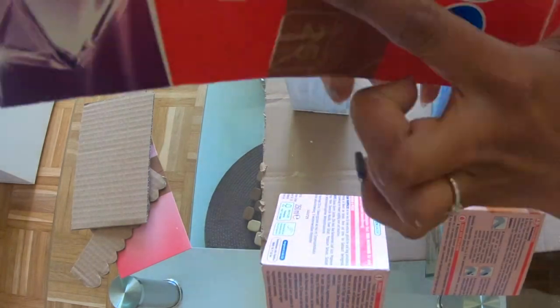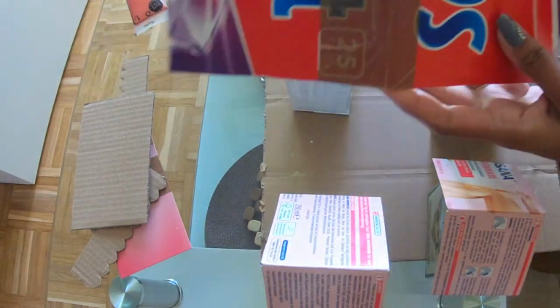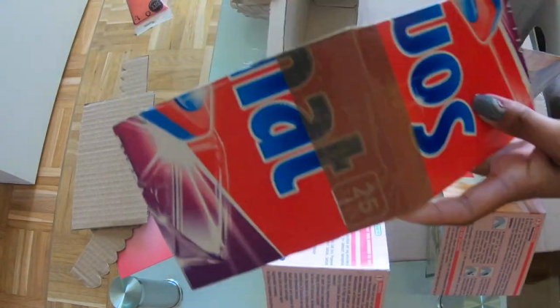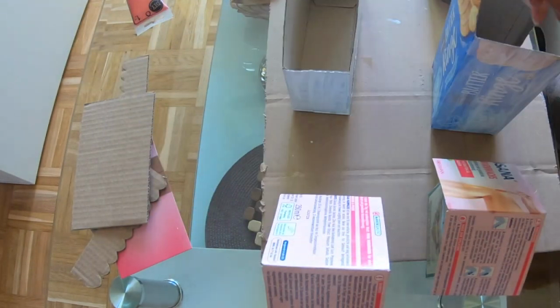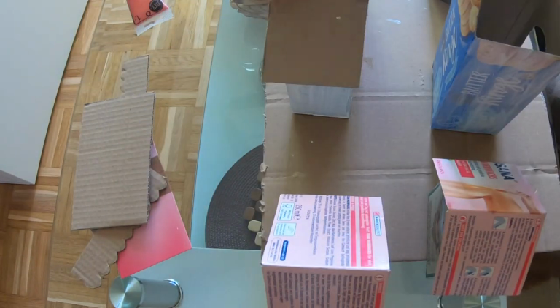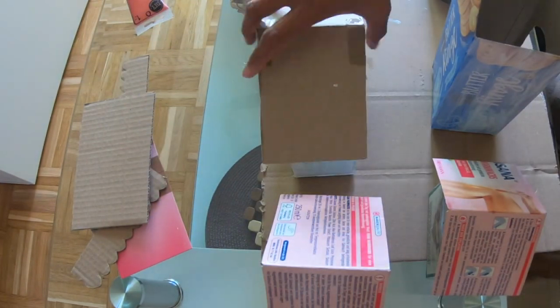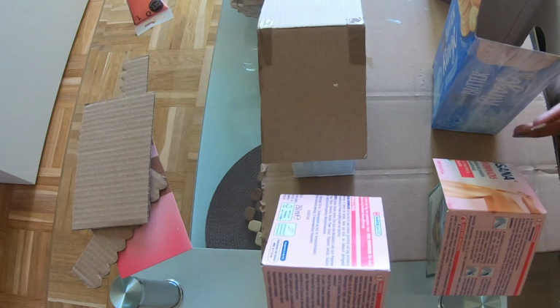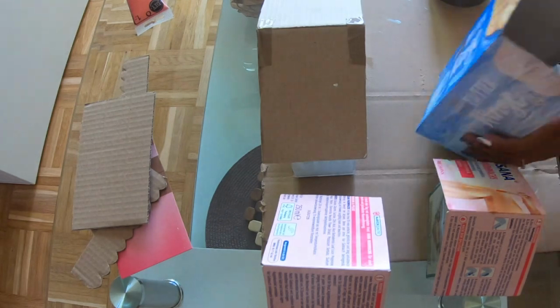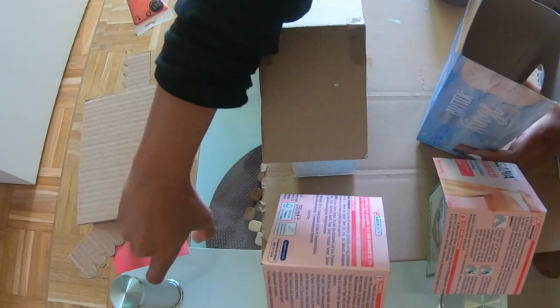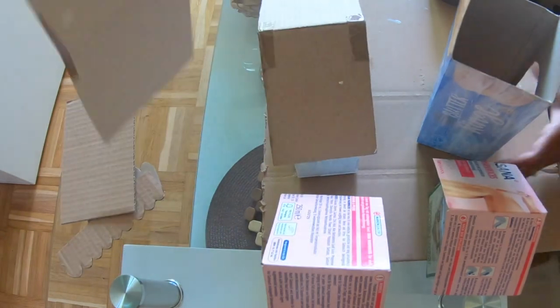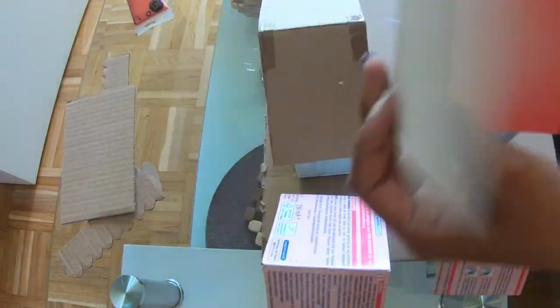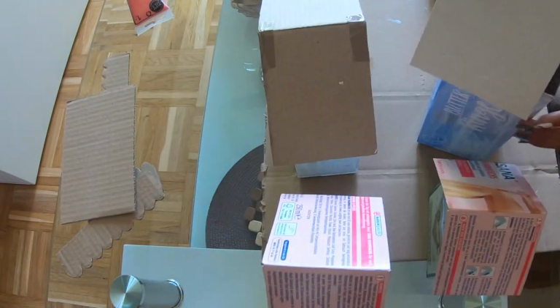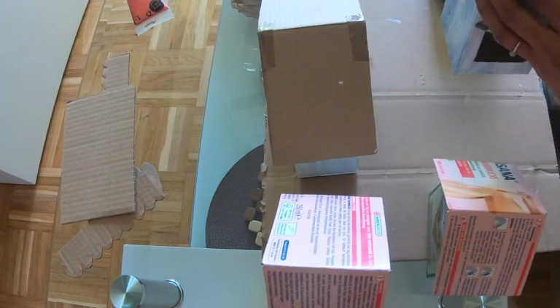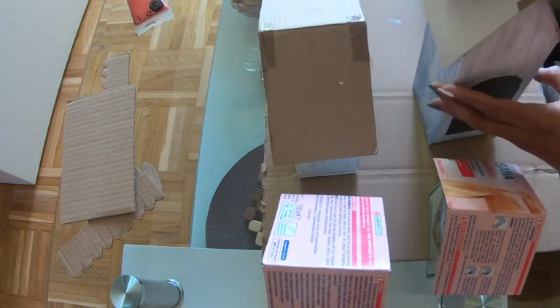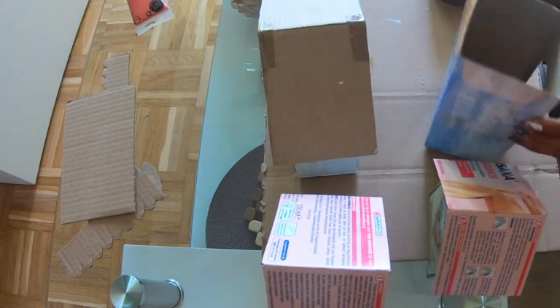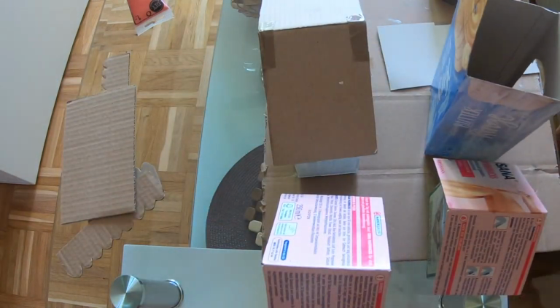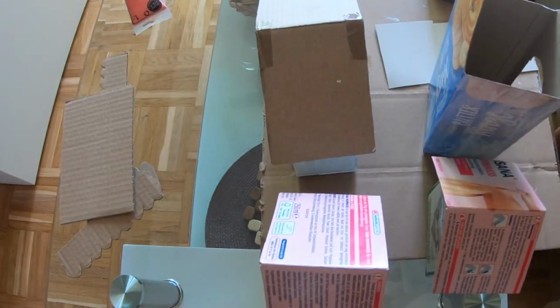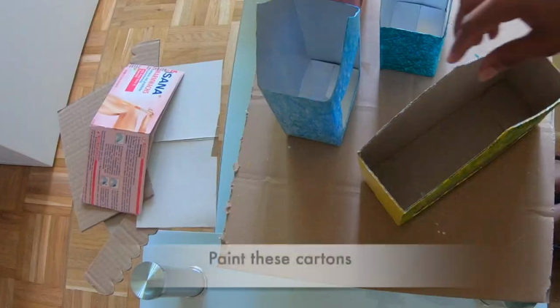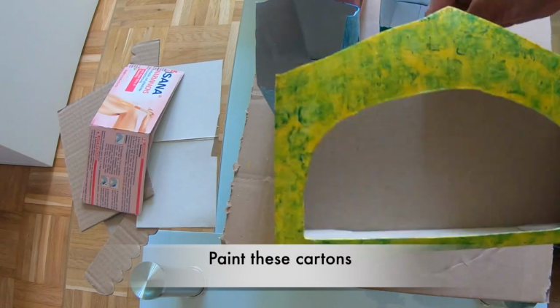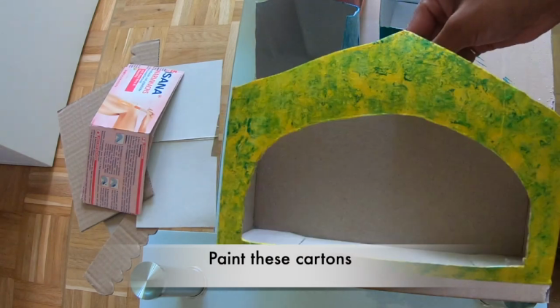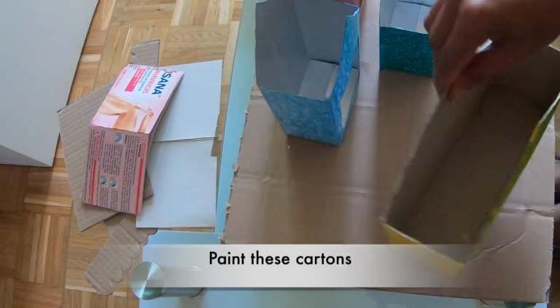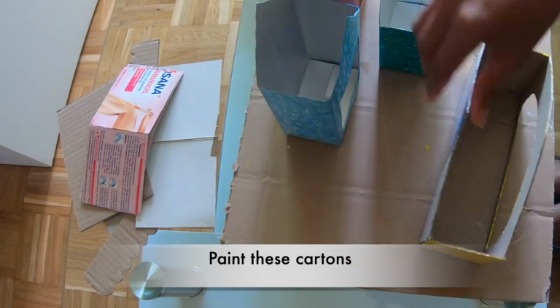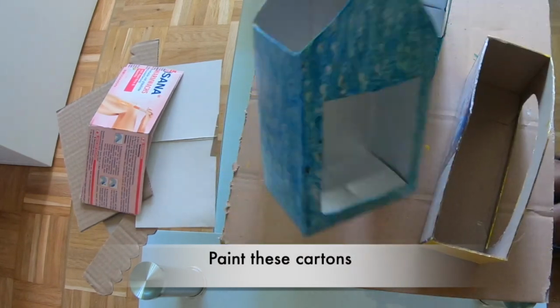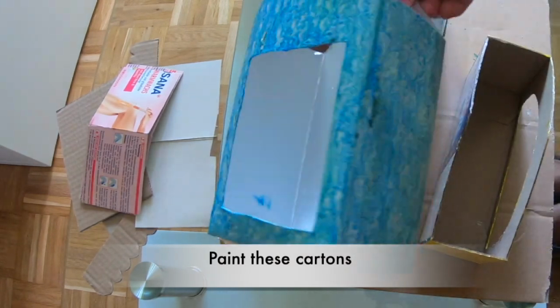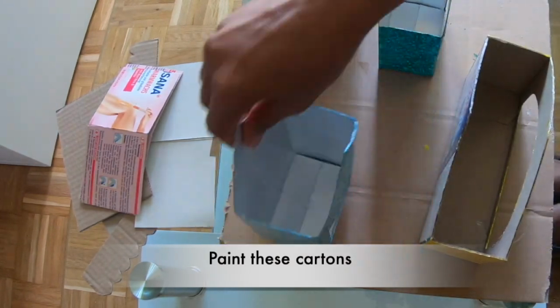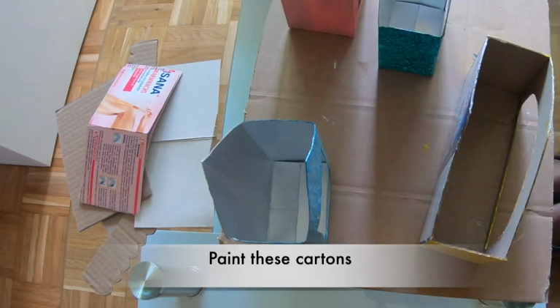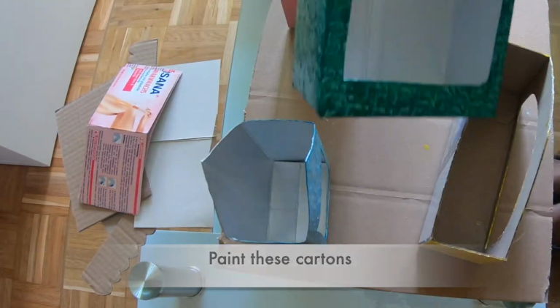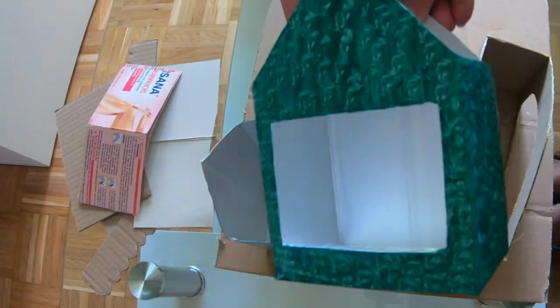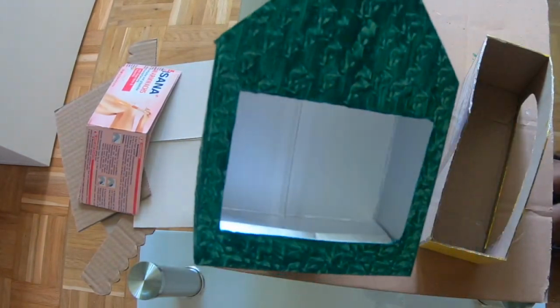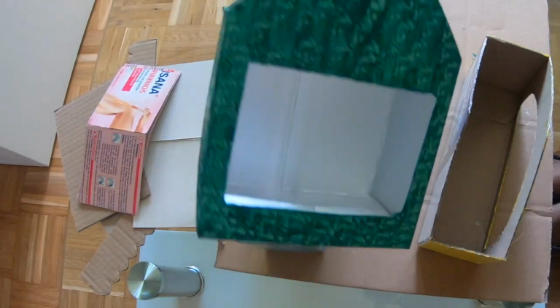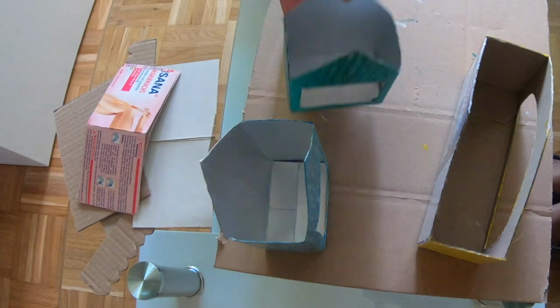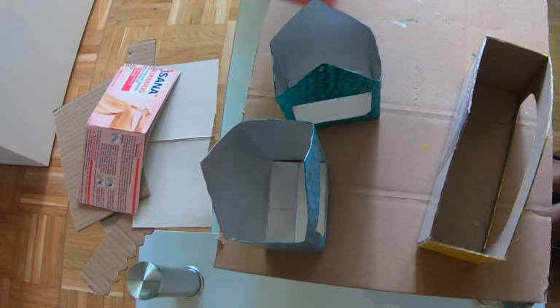For the roof, I have normally cut two pieces of paper from the top and attached tape from the top. If you want, you can fold it at the top.